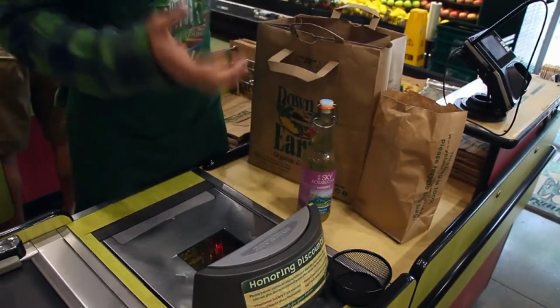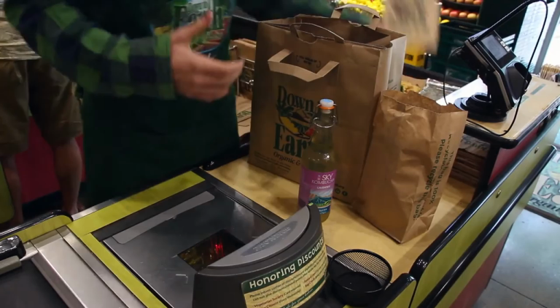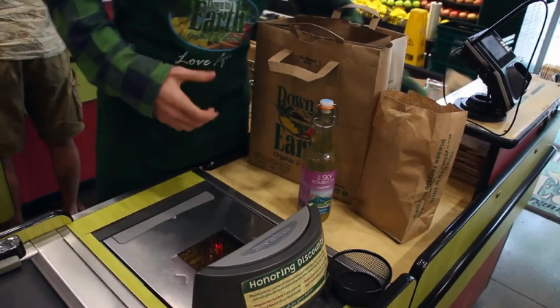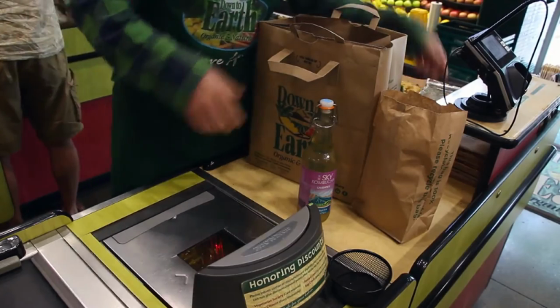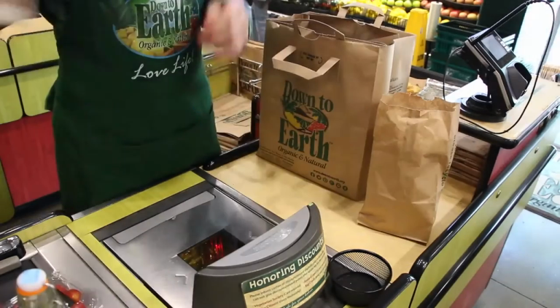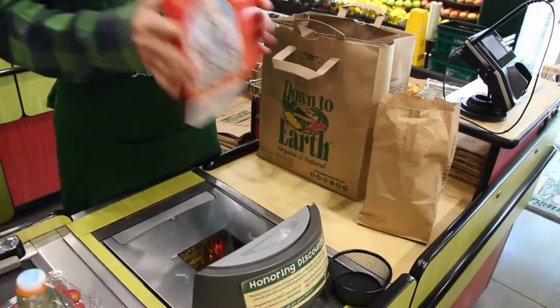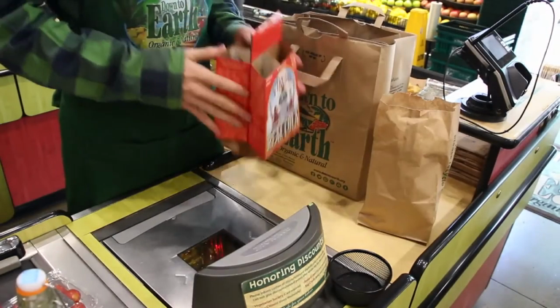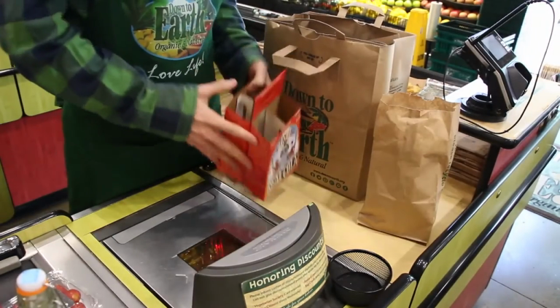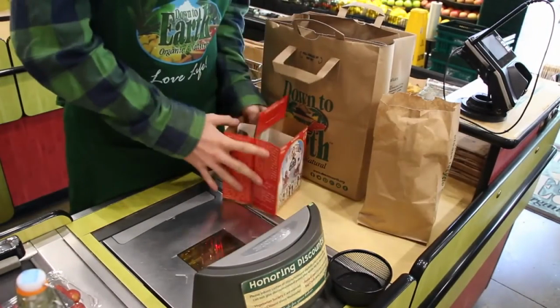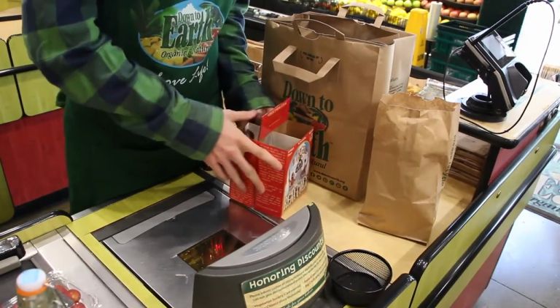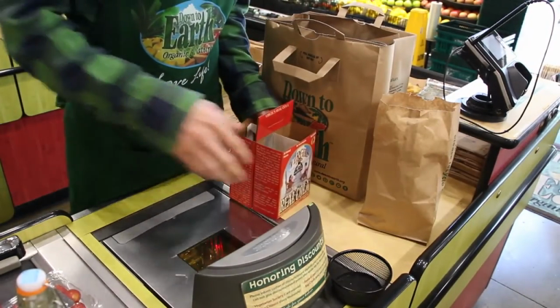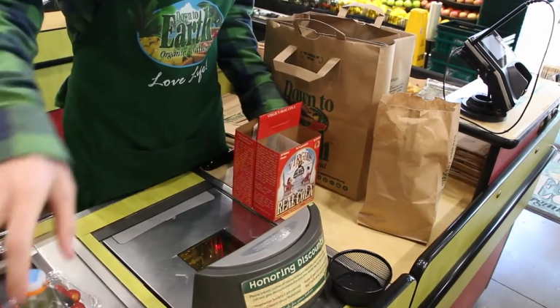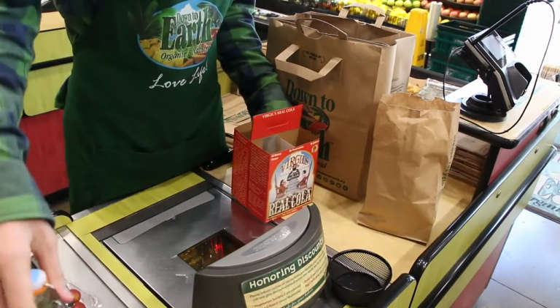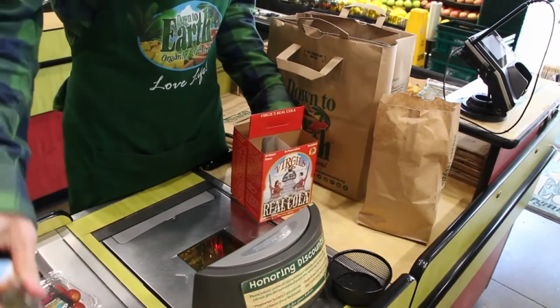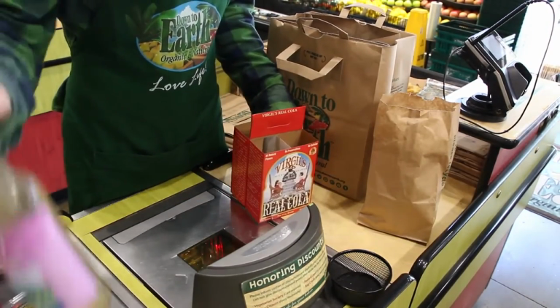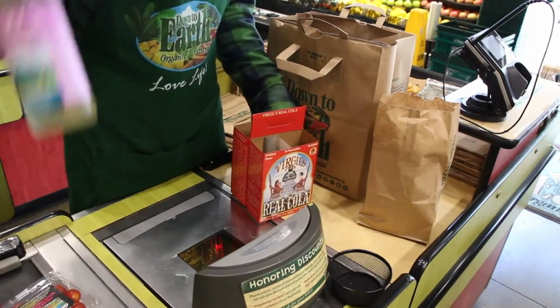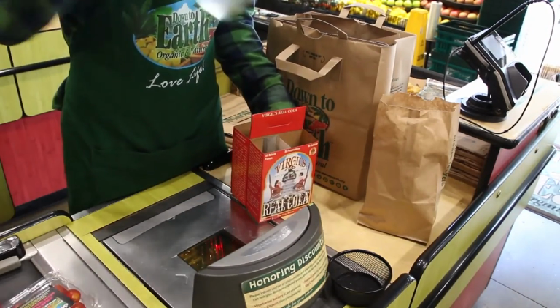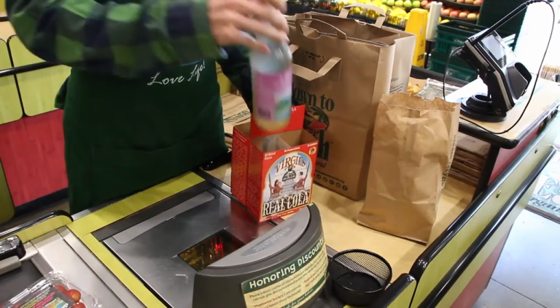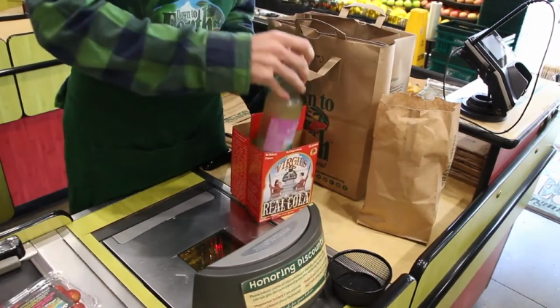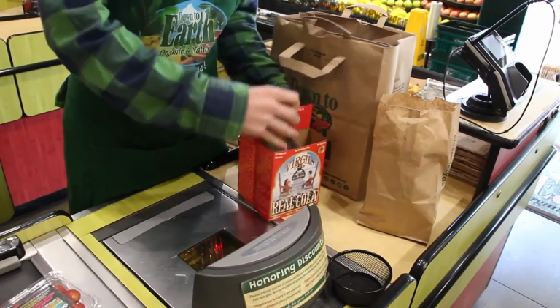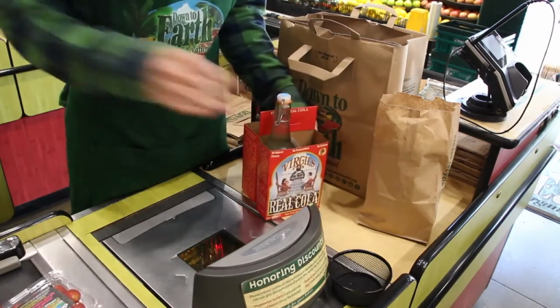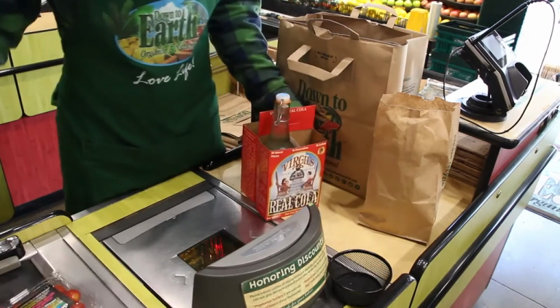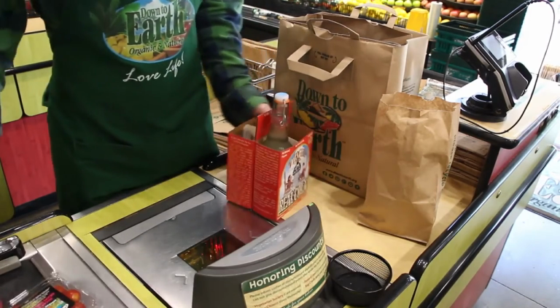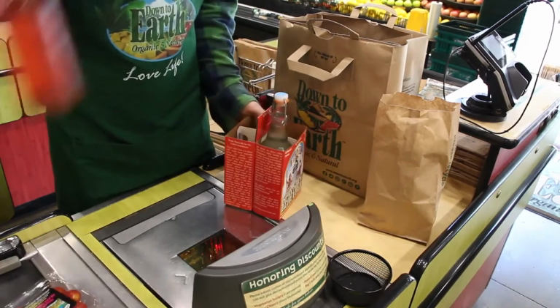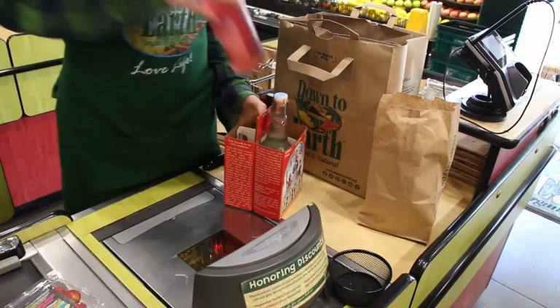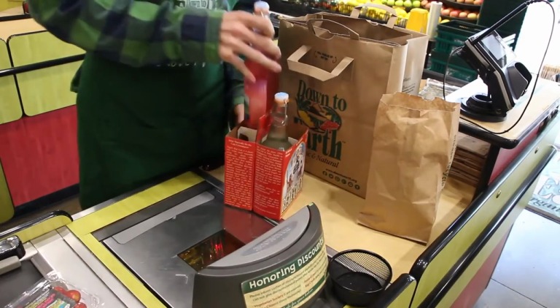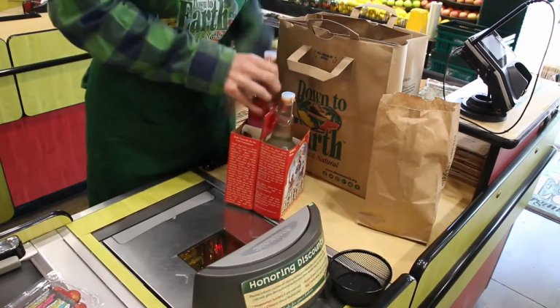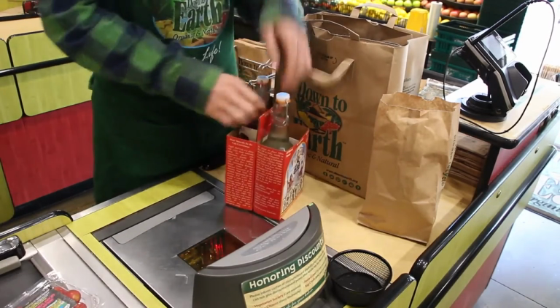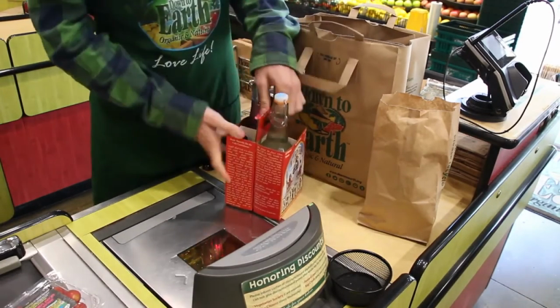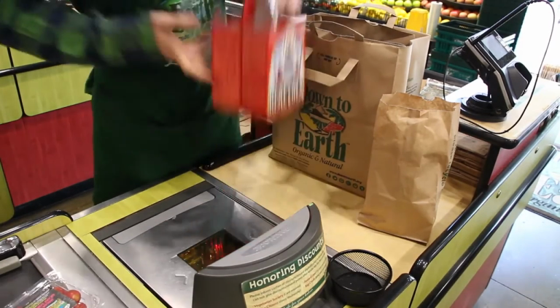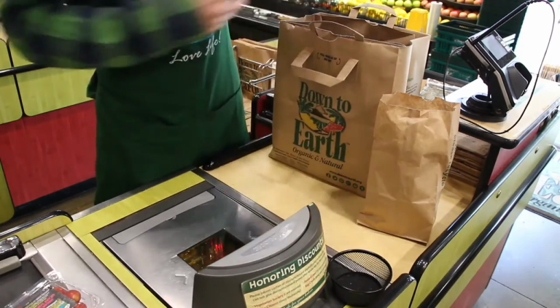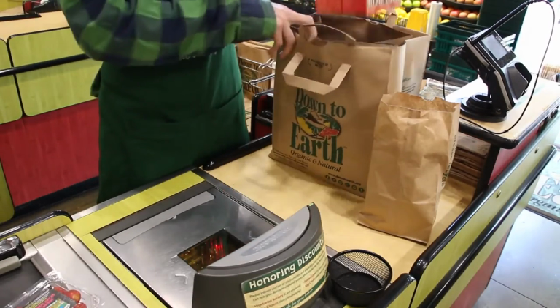Another option for bagging glass bottles is the drink carriers that your grocery department can provide you. Stick the bottles in like that and straight in.